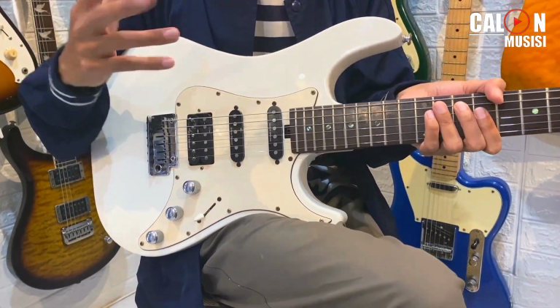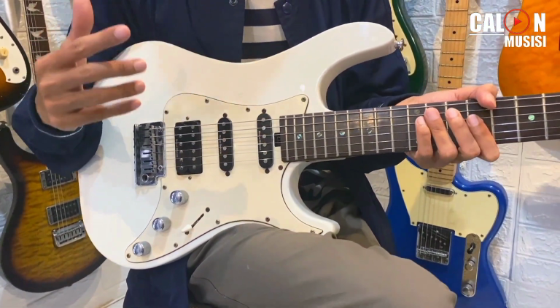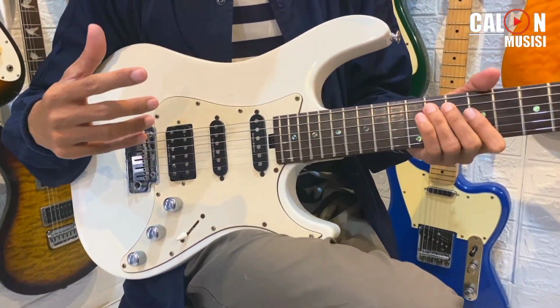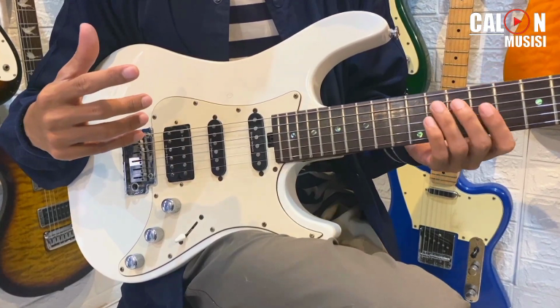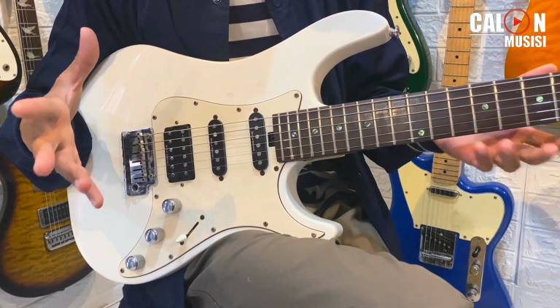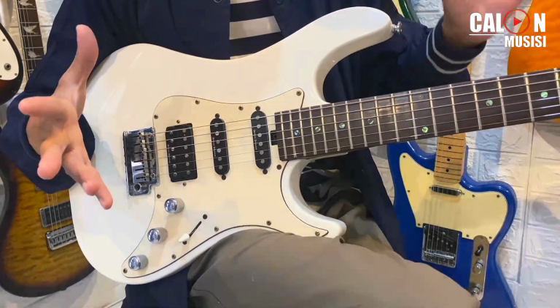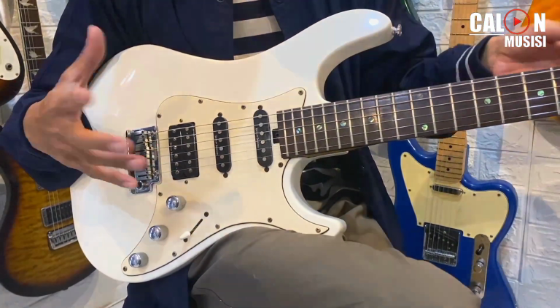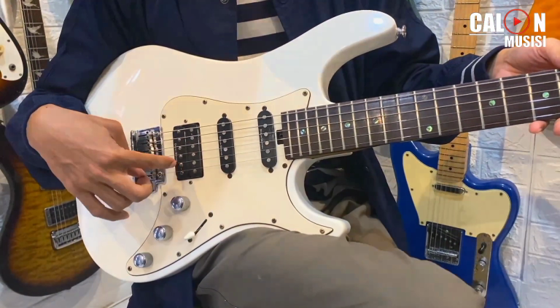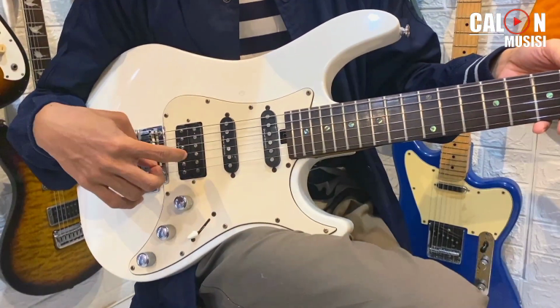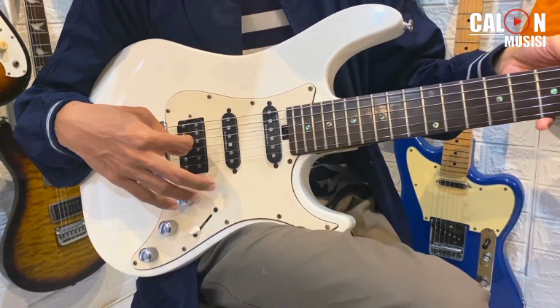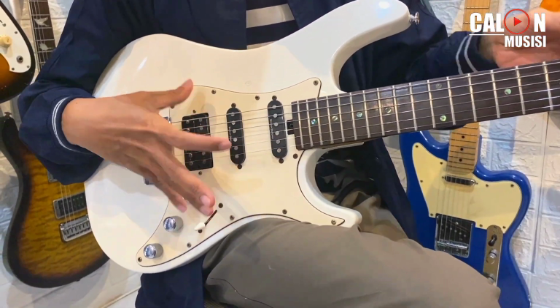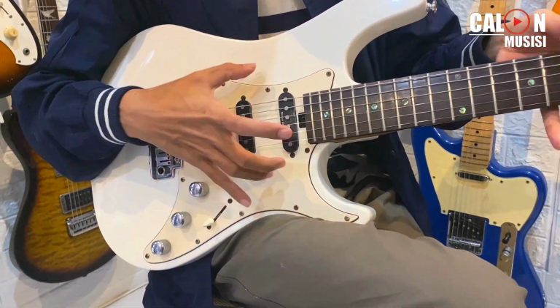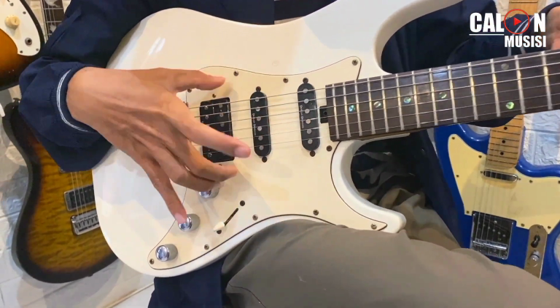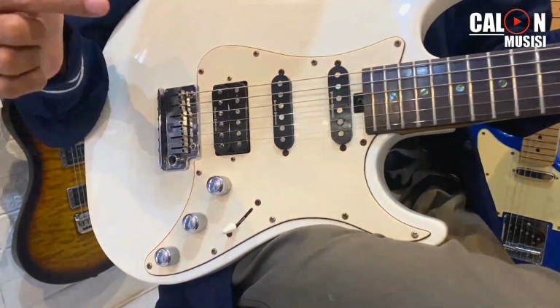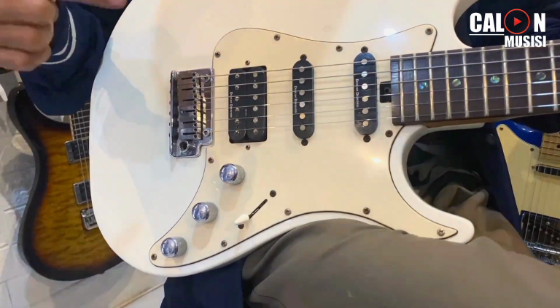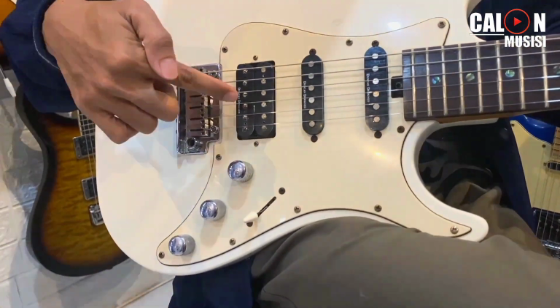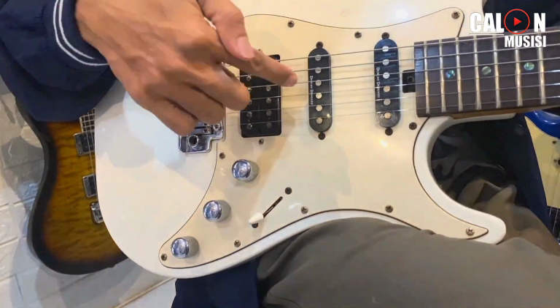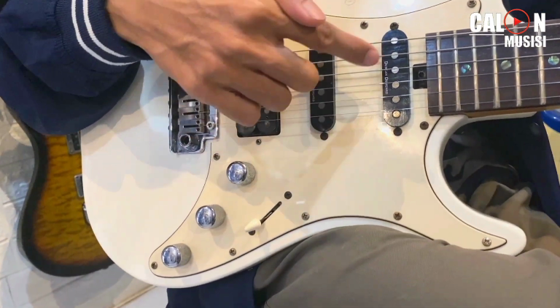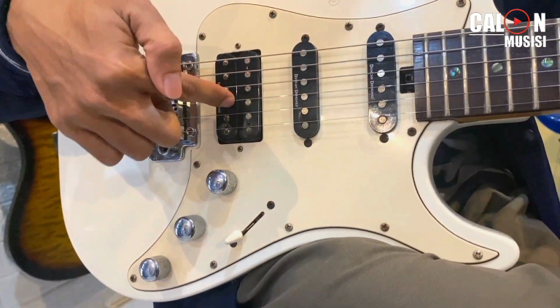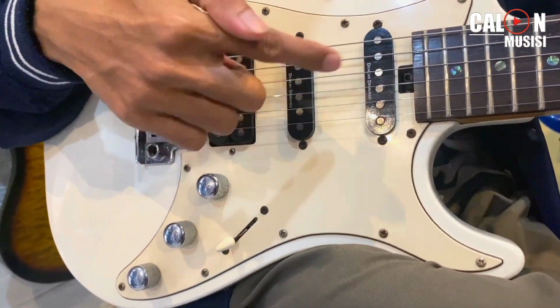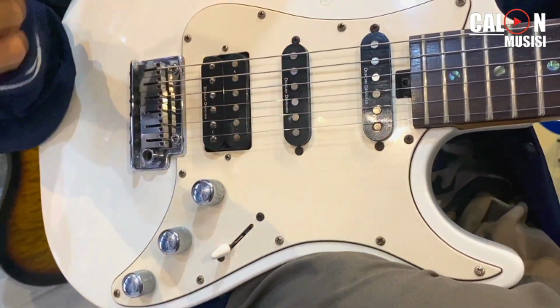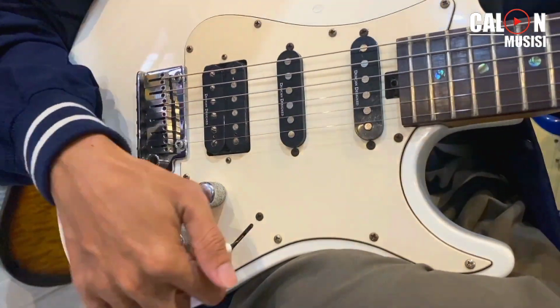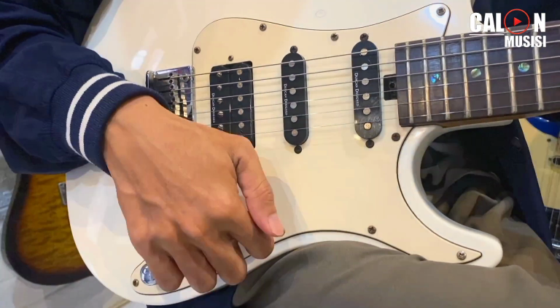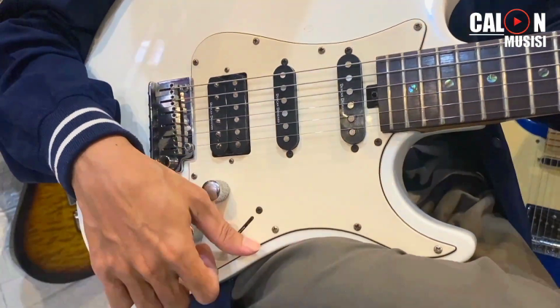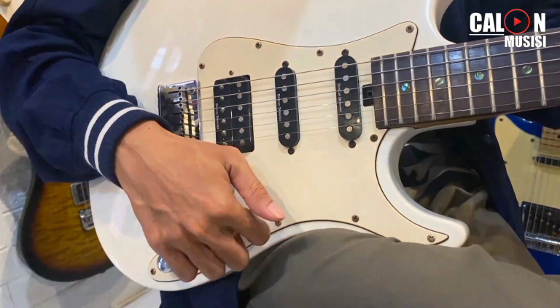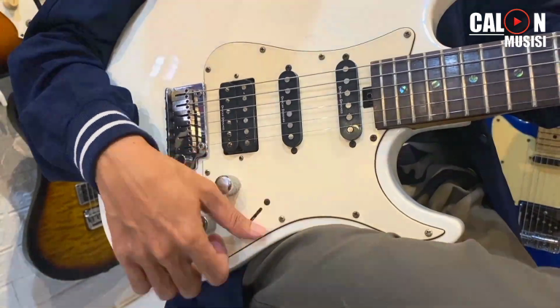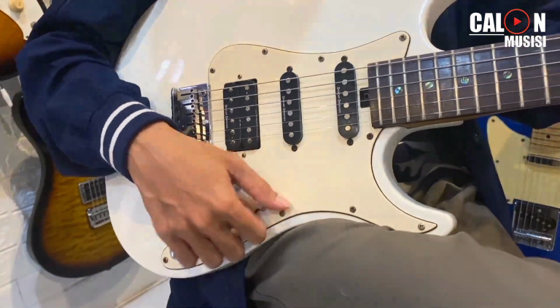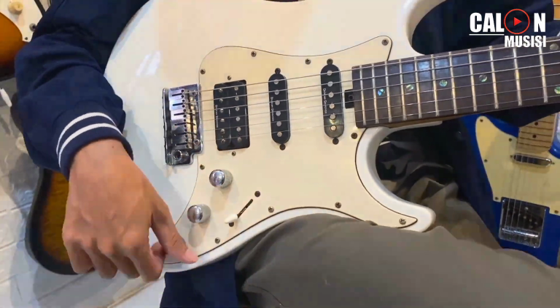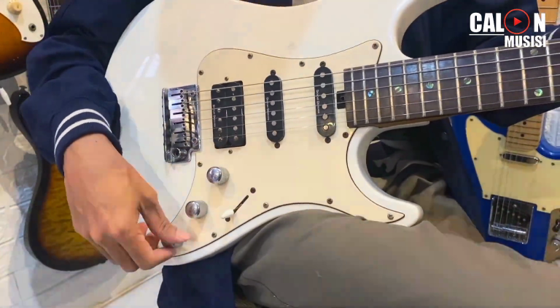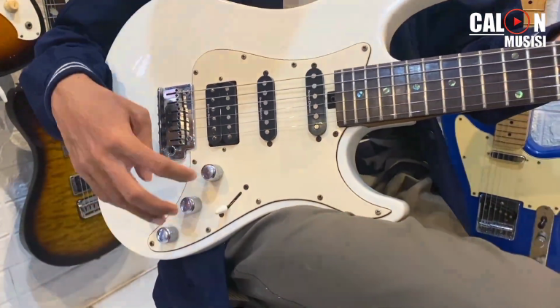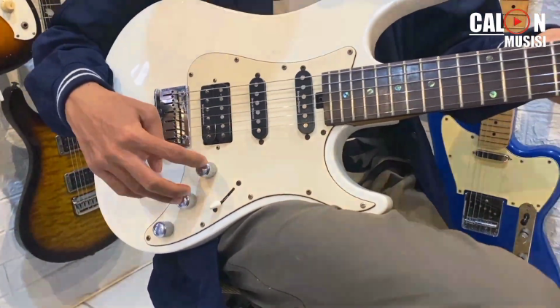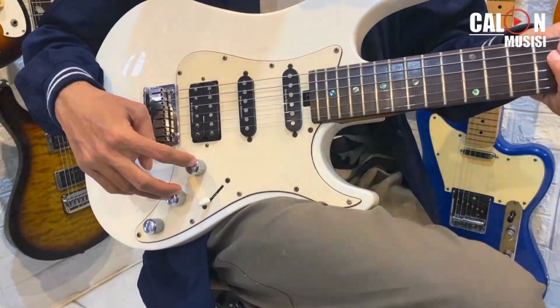Misalnya Square Vintage Modifier, beberapa pickup-nya sudah pakai Duncan Design seri begini. Elu dapet satu set humbucker single-single, 5-way switch, 1 tune, 2 volume.